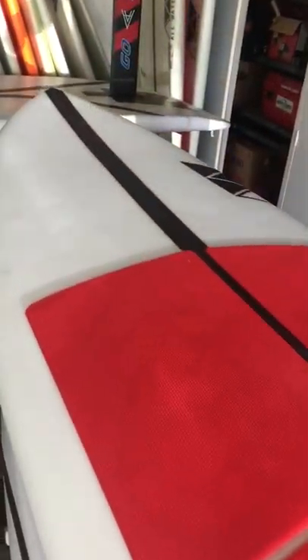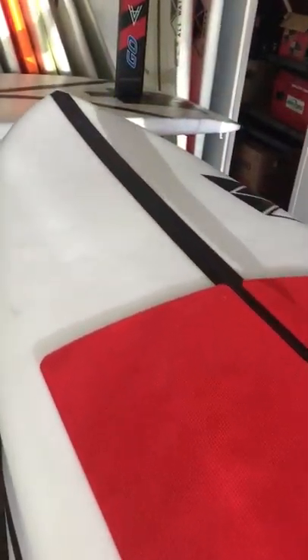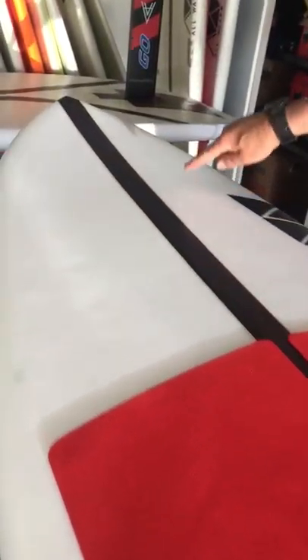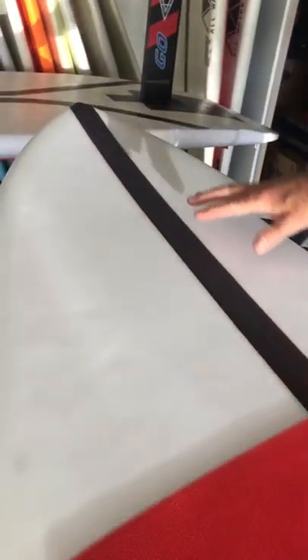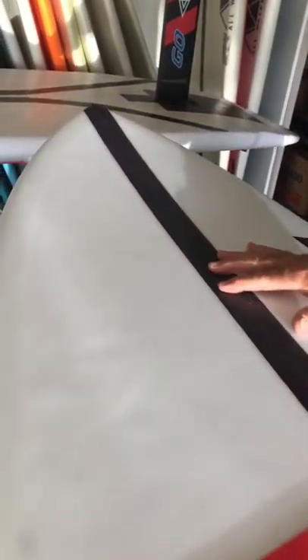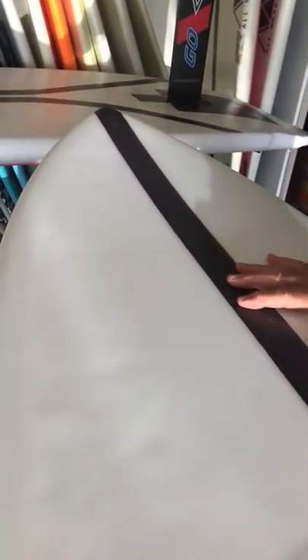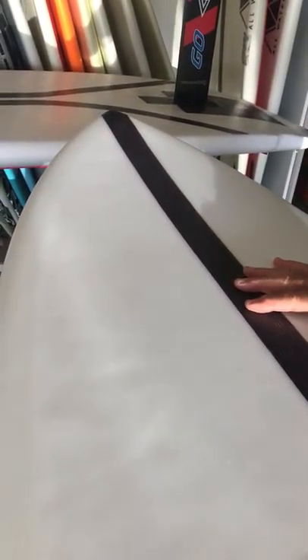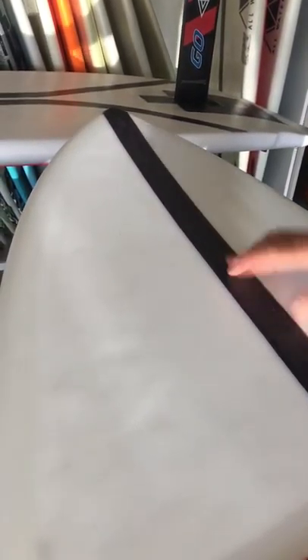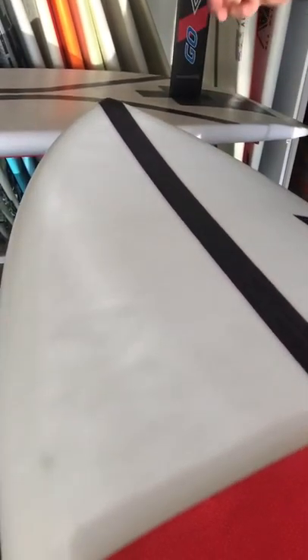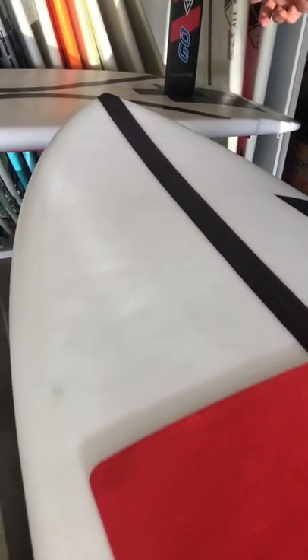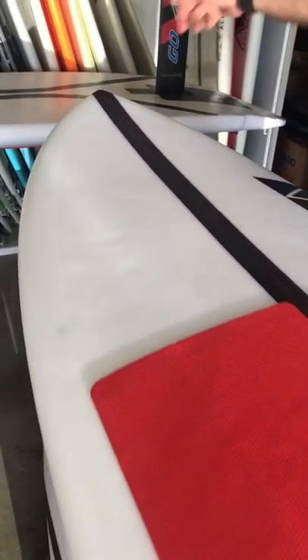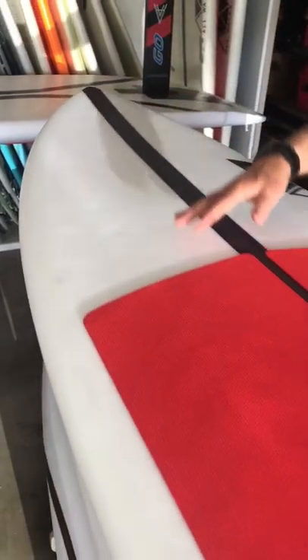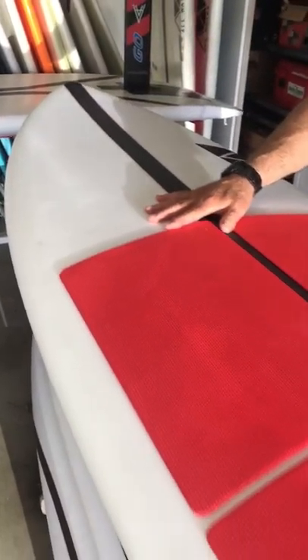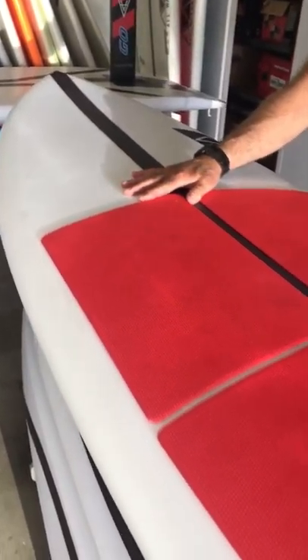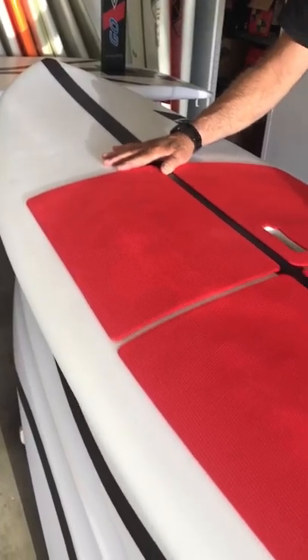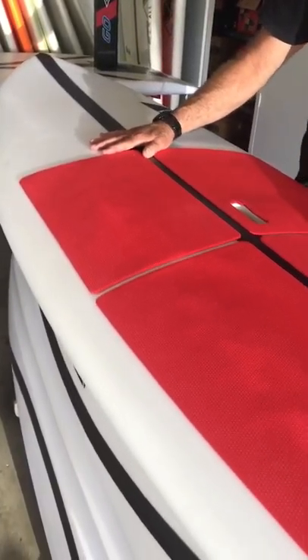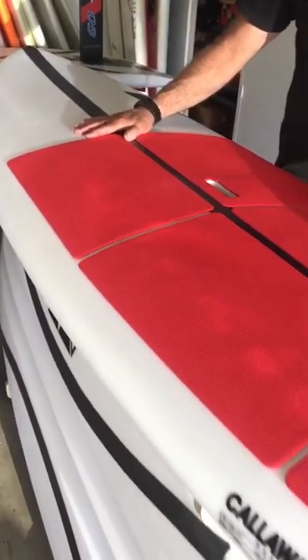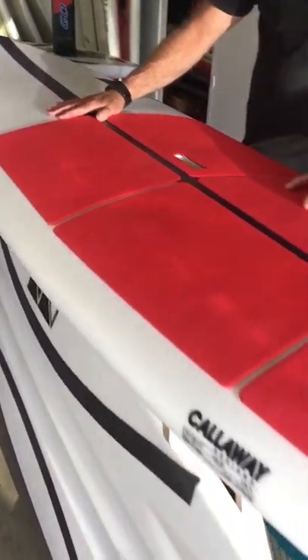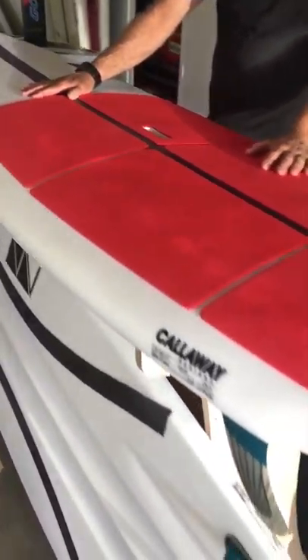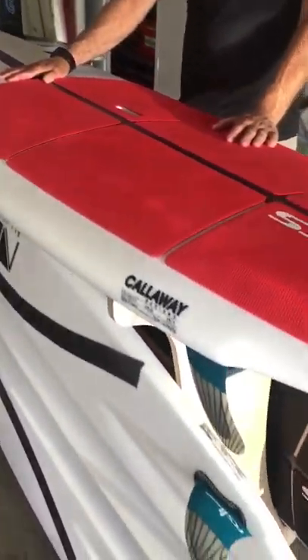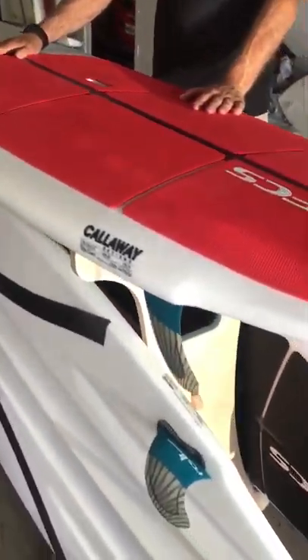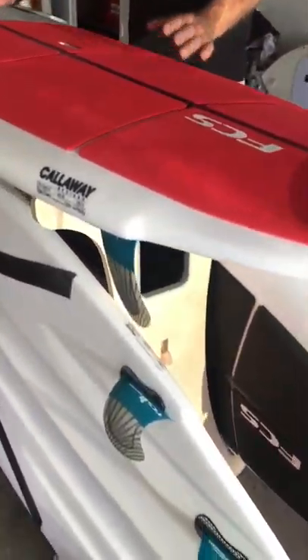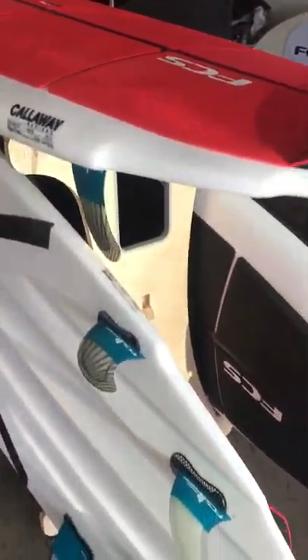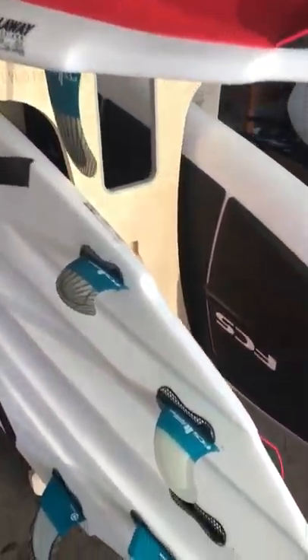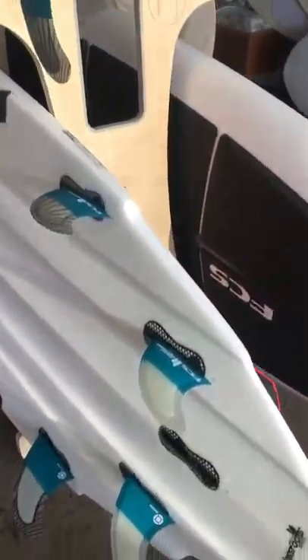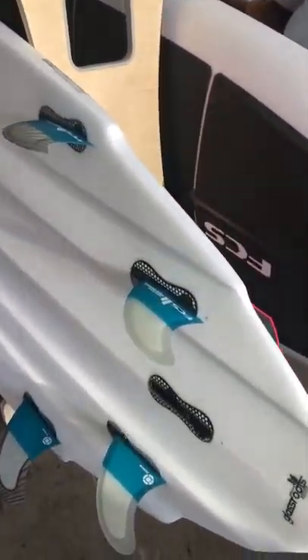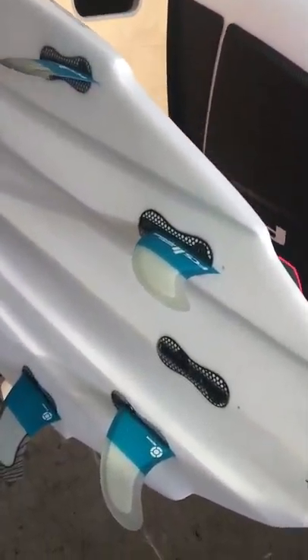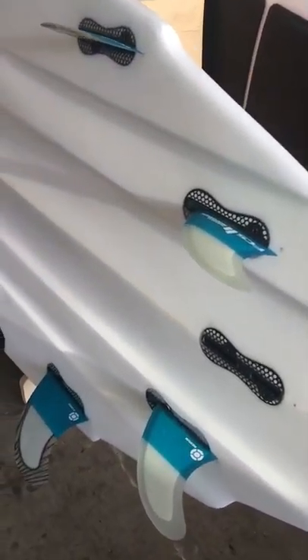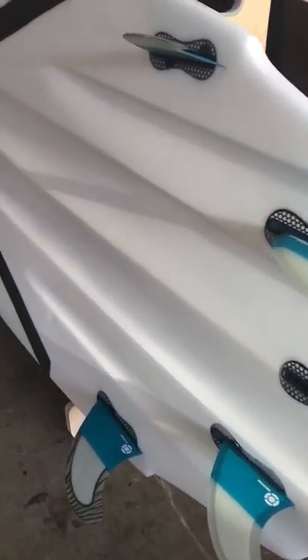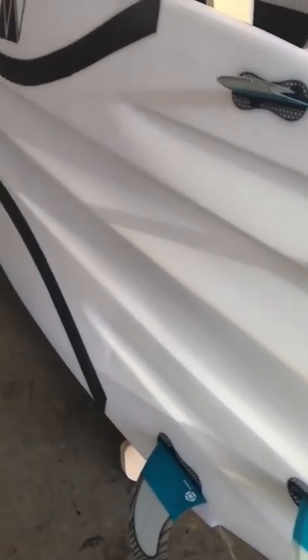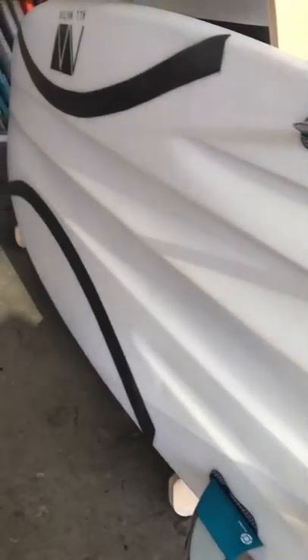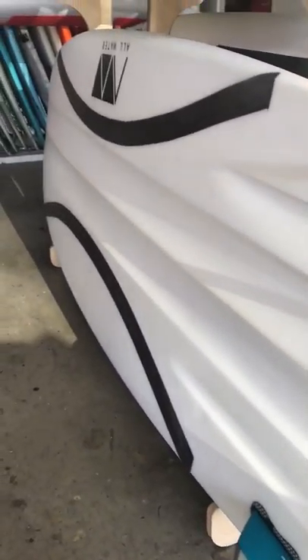One up the middle, like this, and the two on the bottom in an arc, gives the board a really good flex pattern. You can feel it. It's lively.